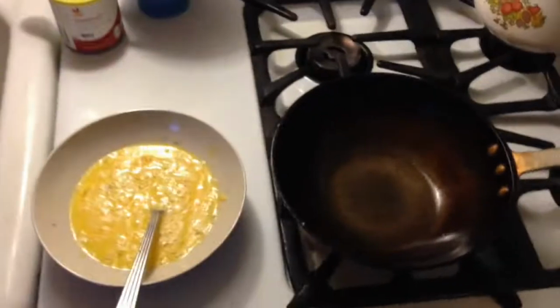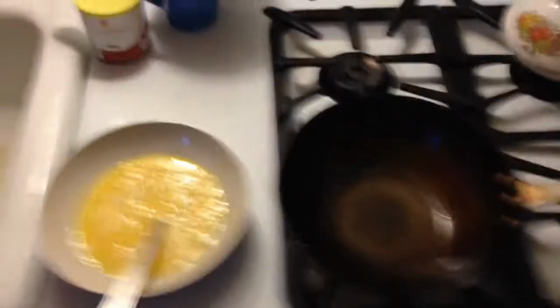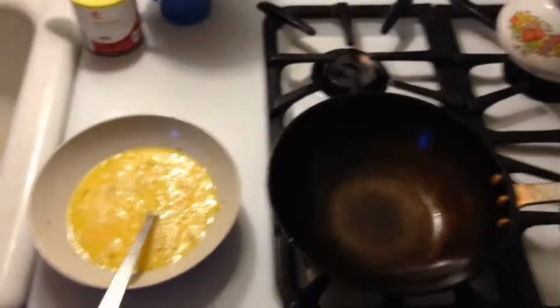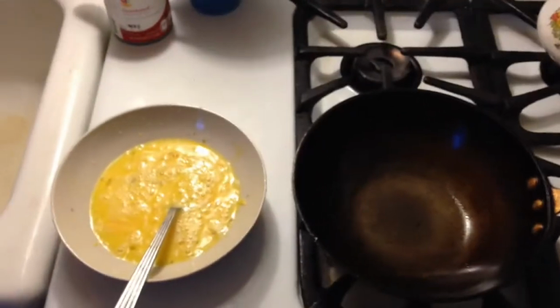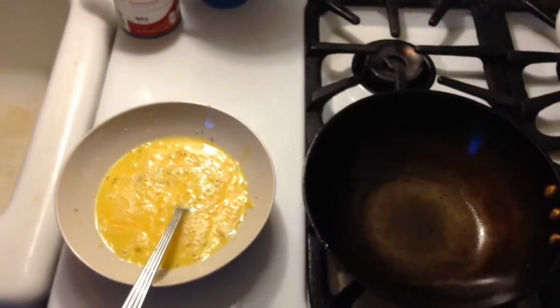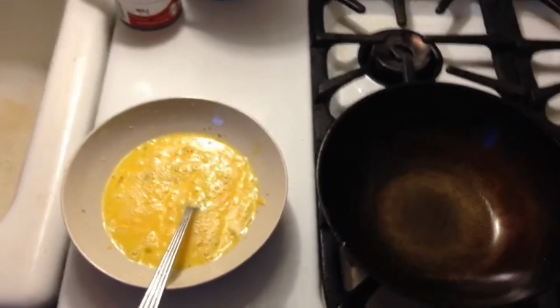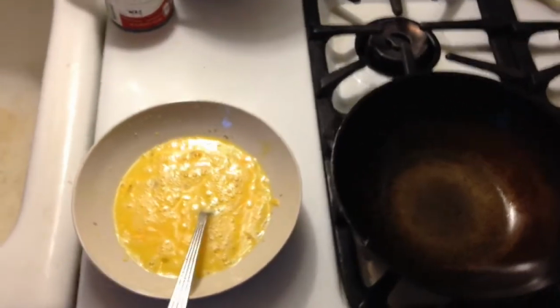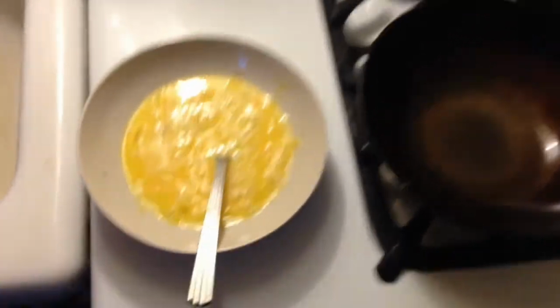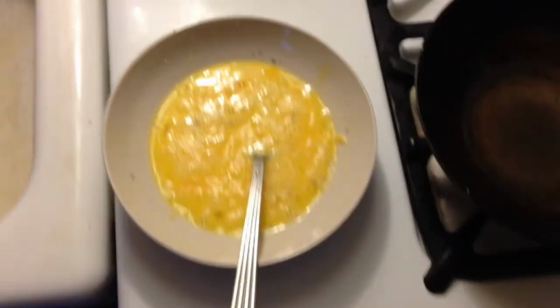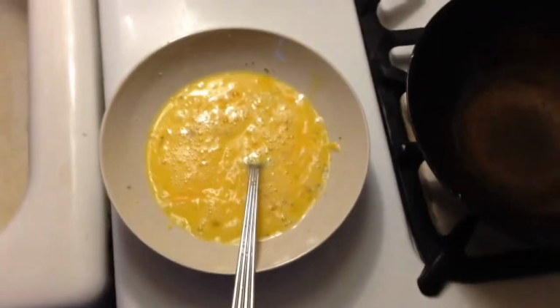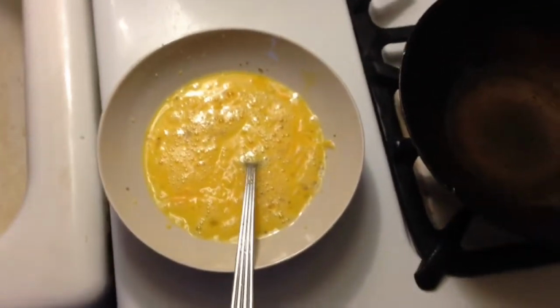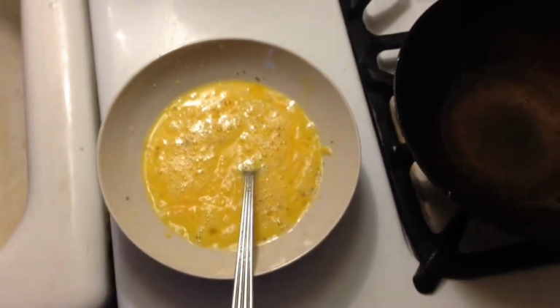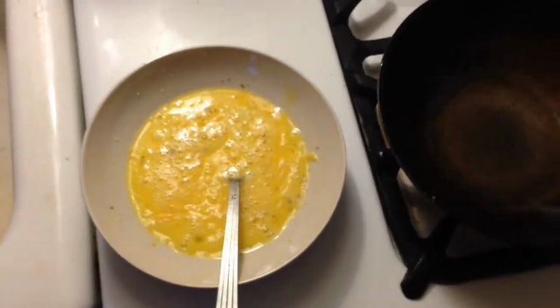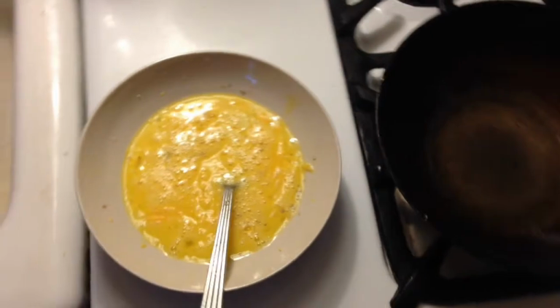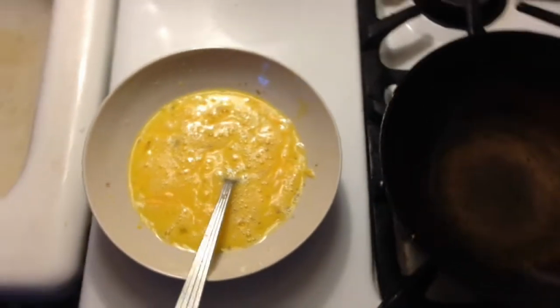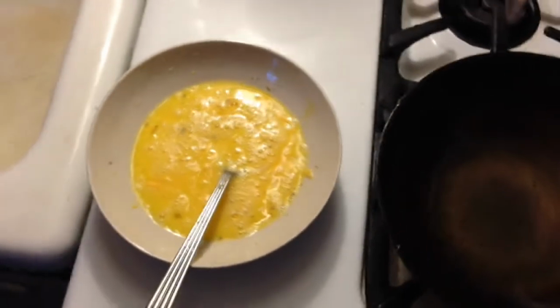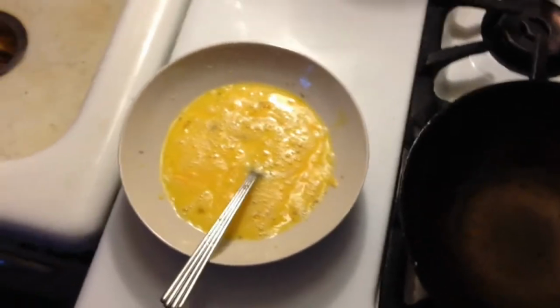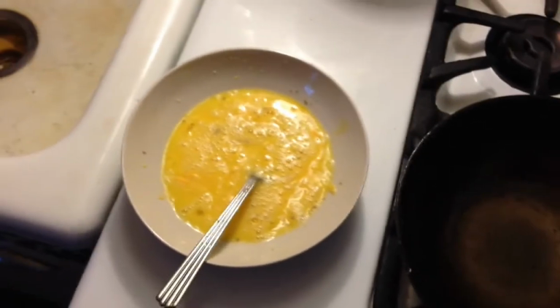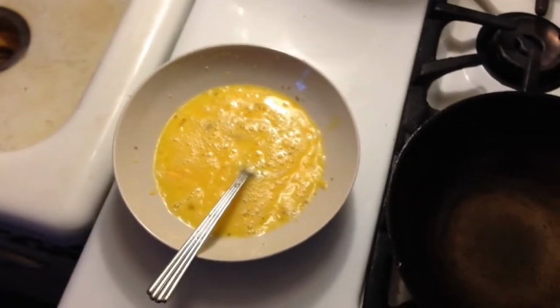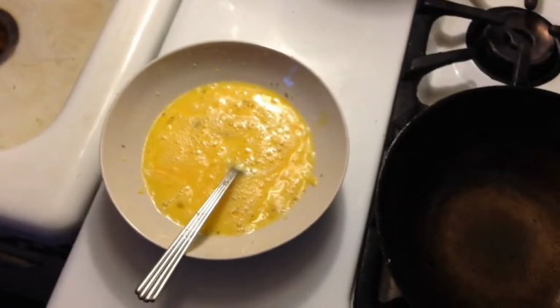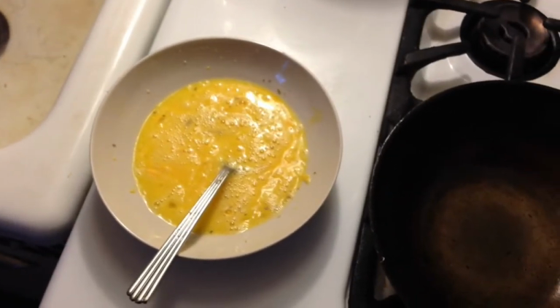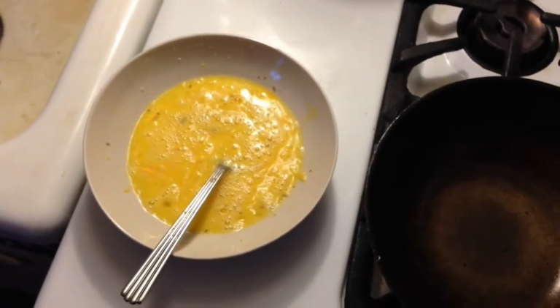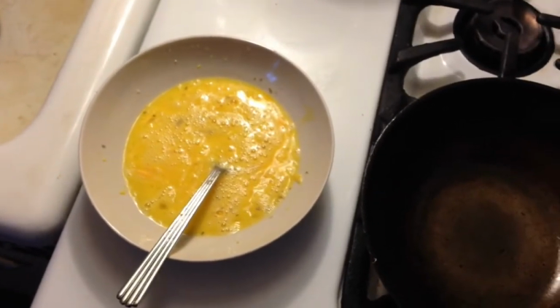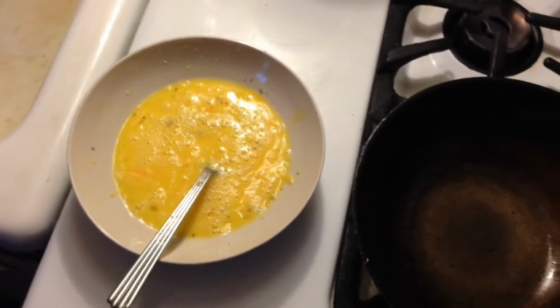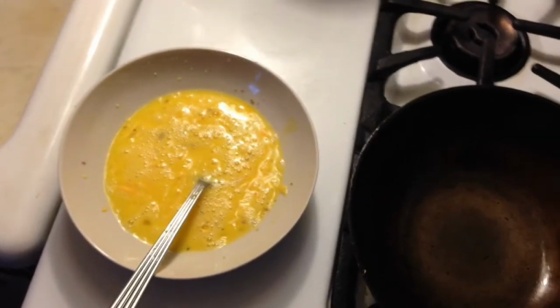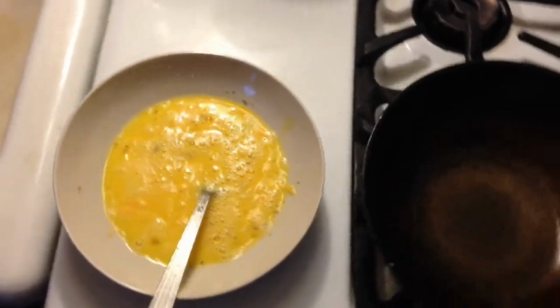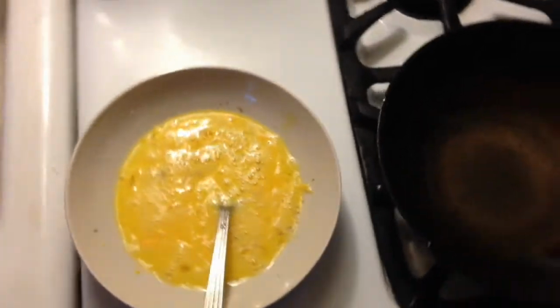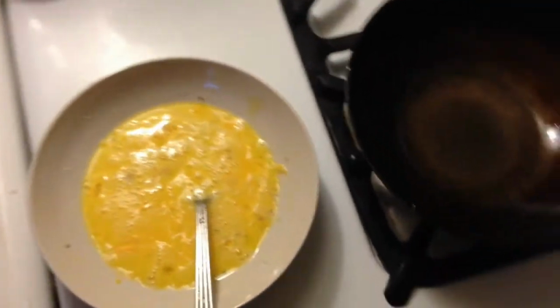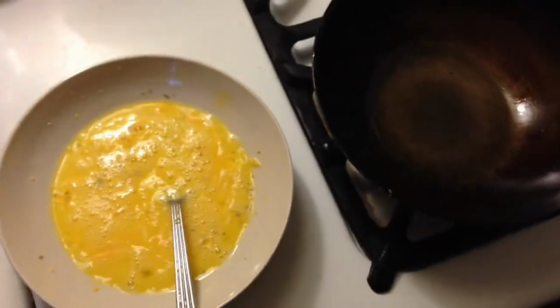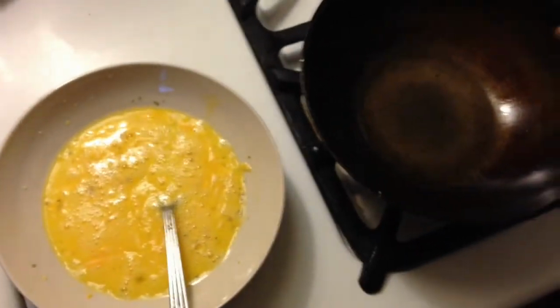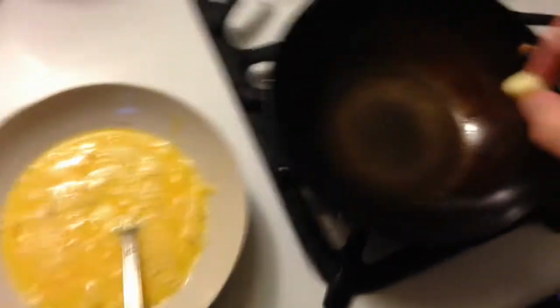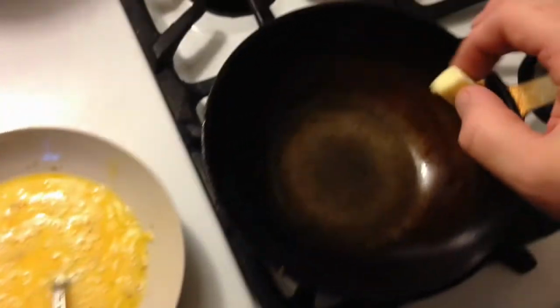Here's the gist: two eggs beaten, one ounce of grated Colby, a little bit of dried tarragon.